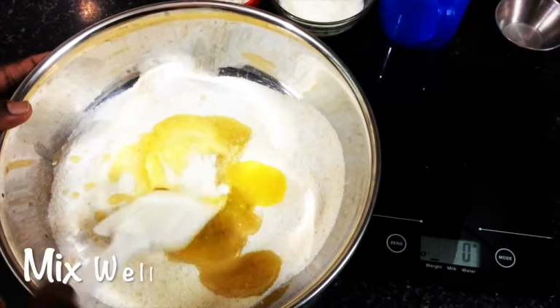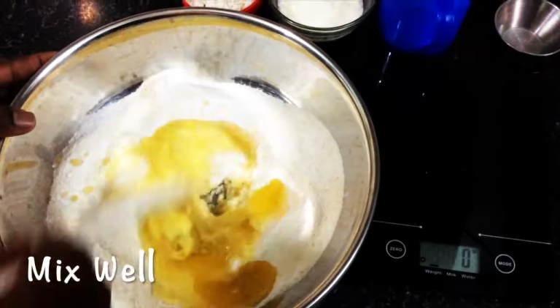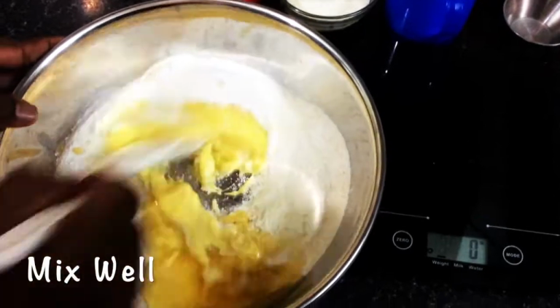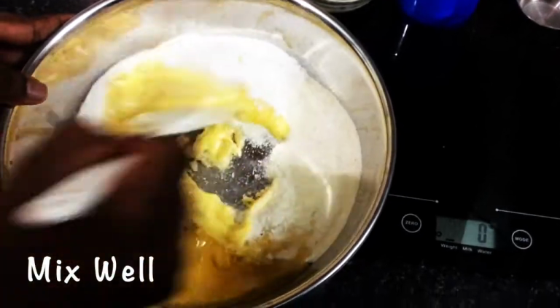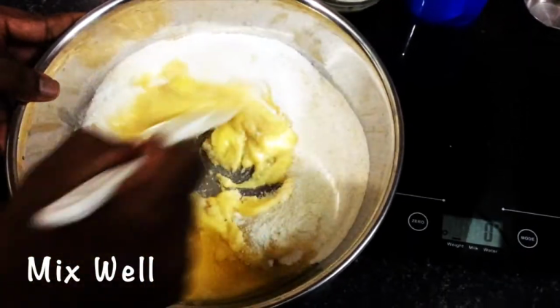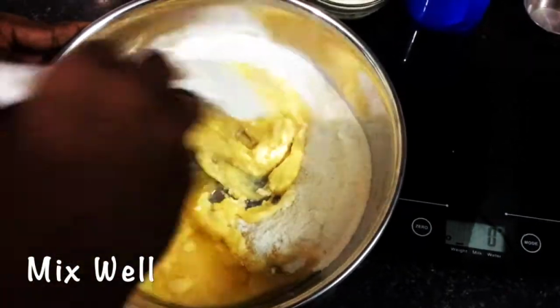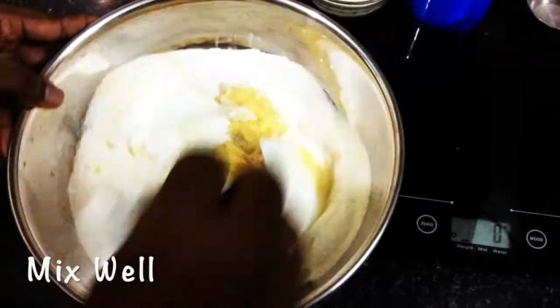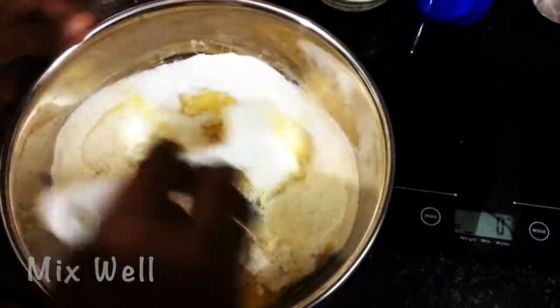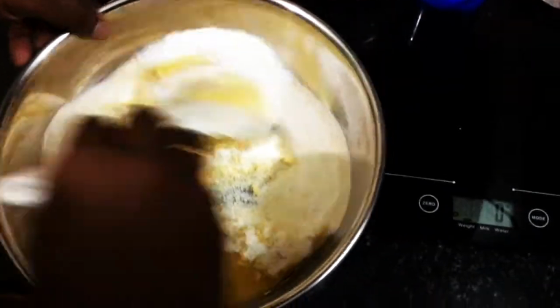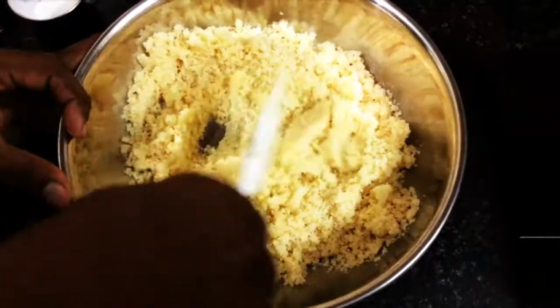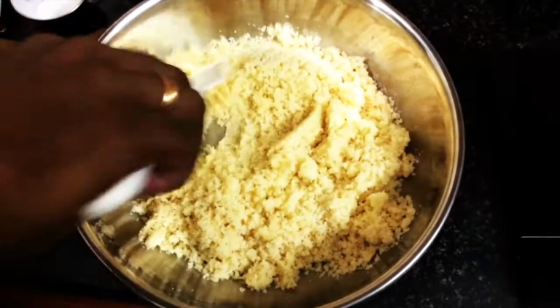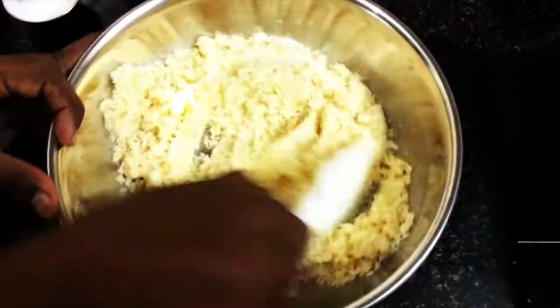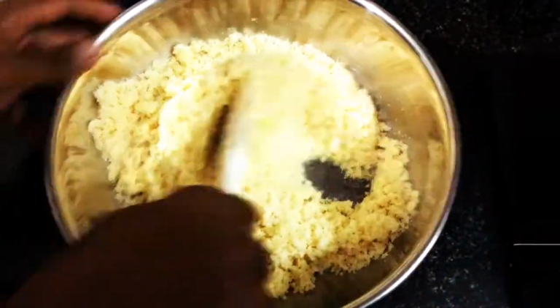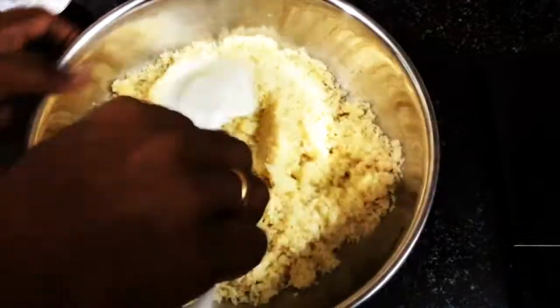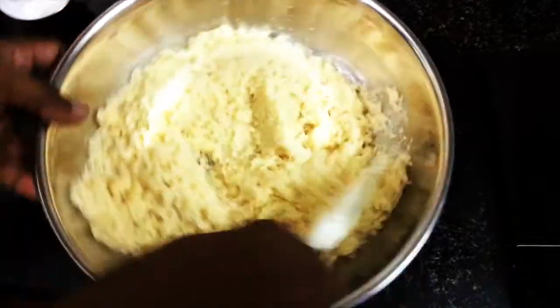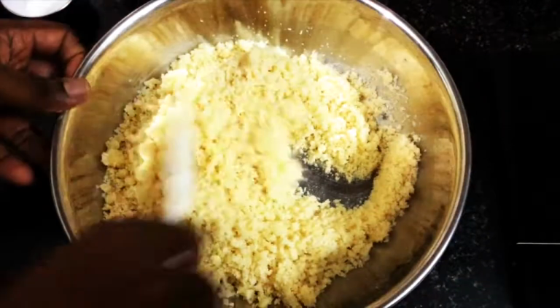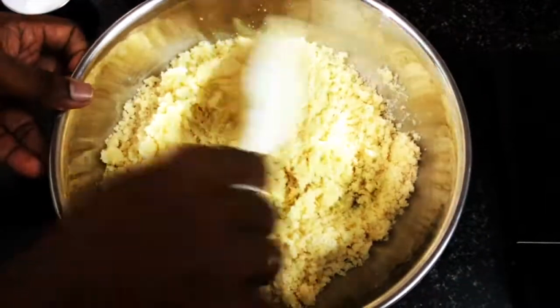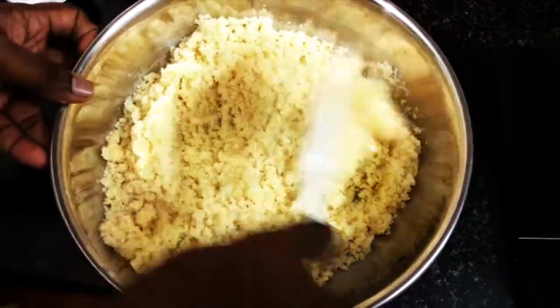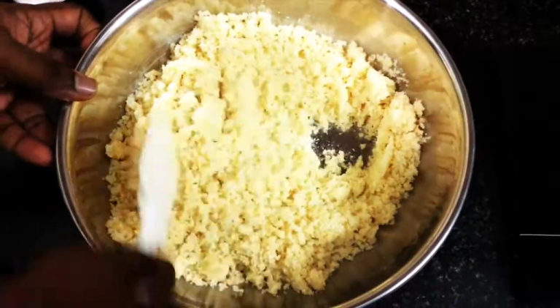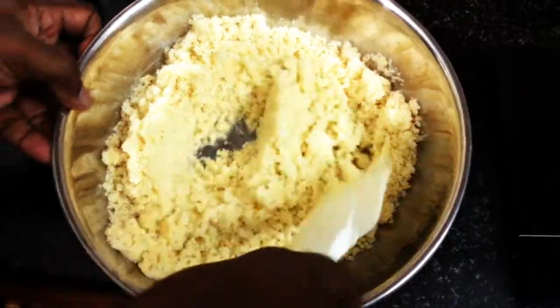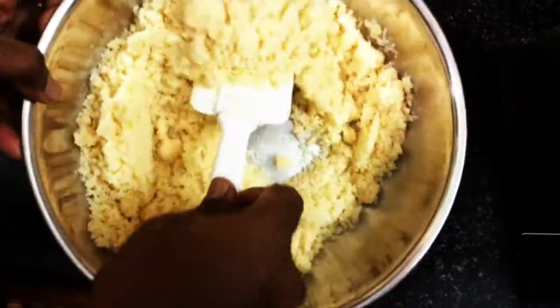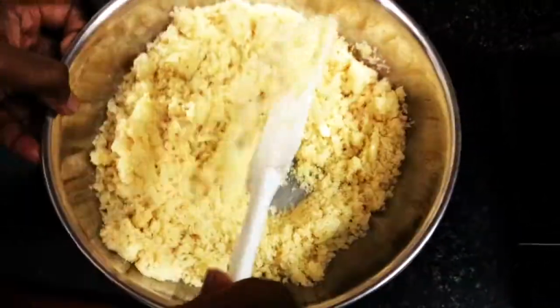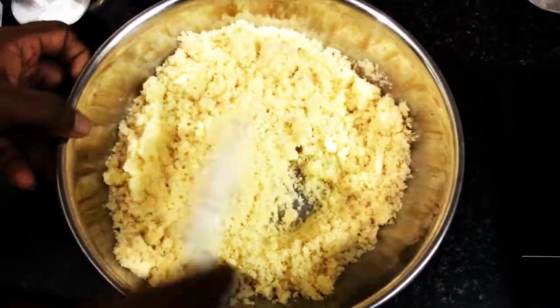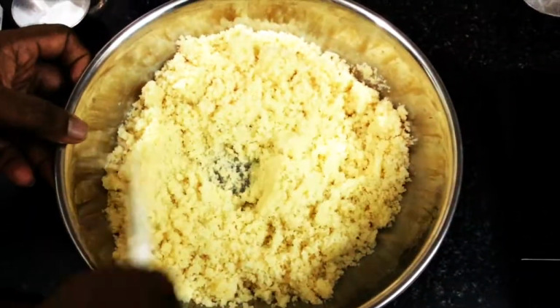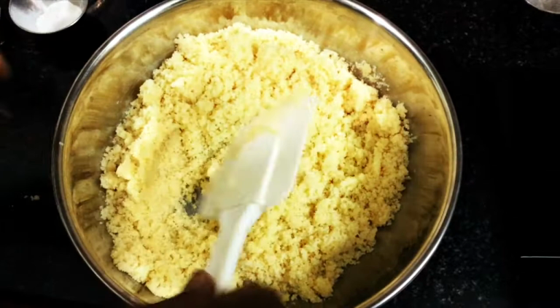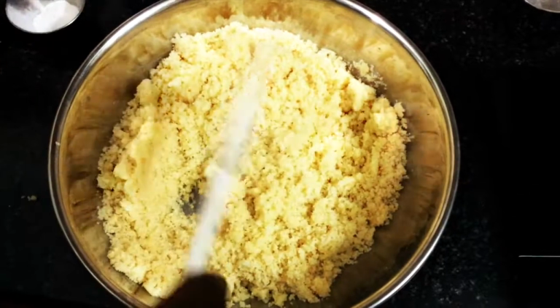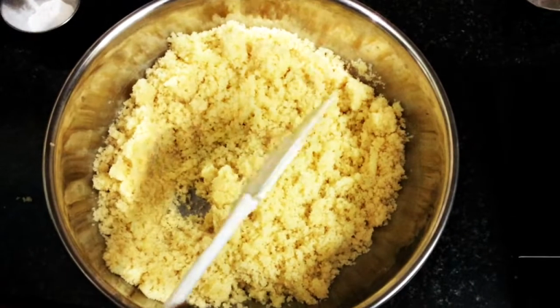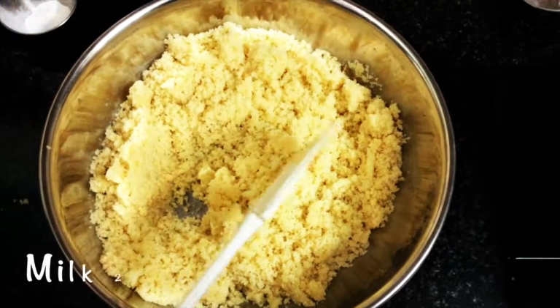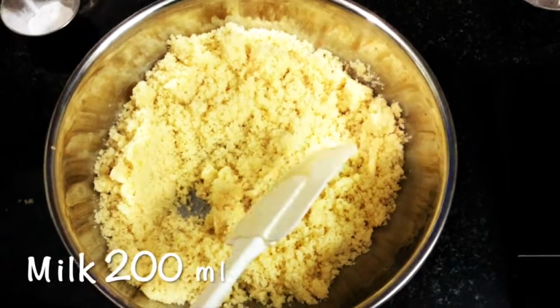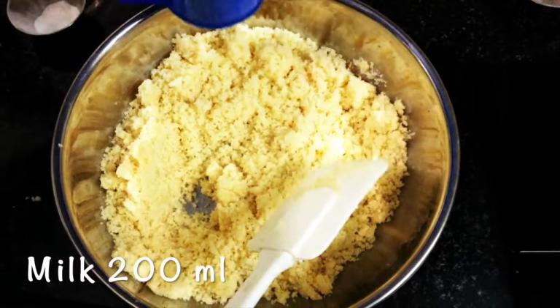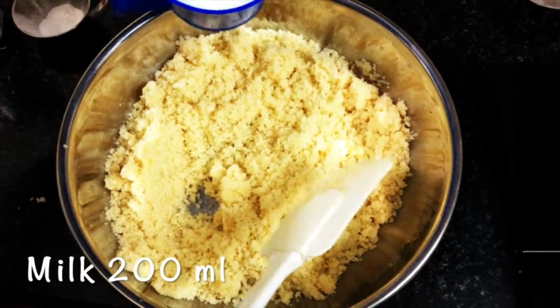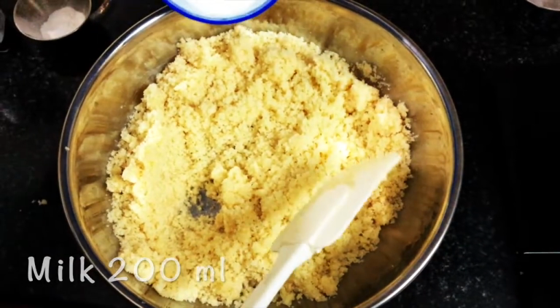Just mix it with a spatula. Now see, I have mixed it thoroughly. The mixture looks crumbly at this stage, so we need to add 200 ml of milk.